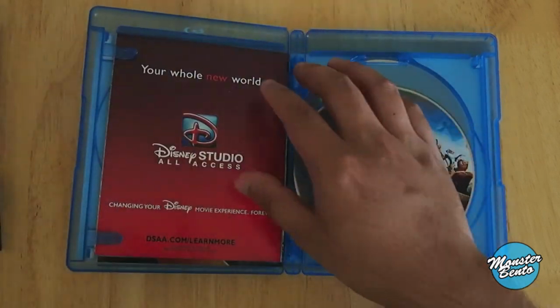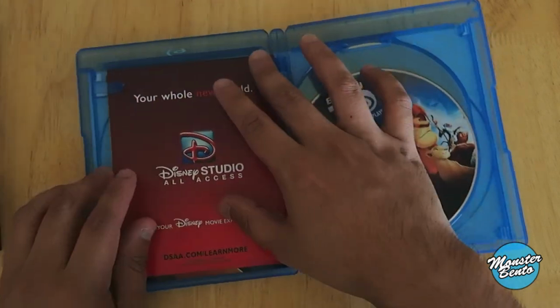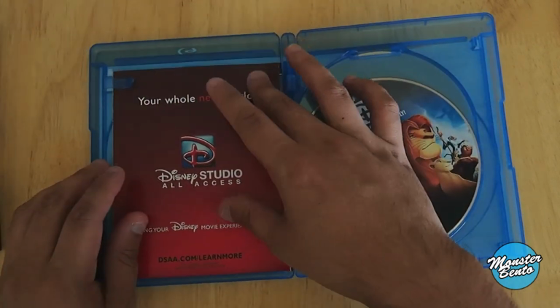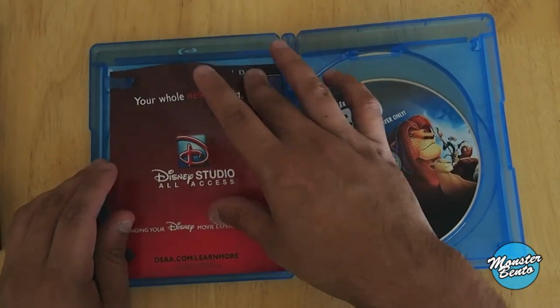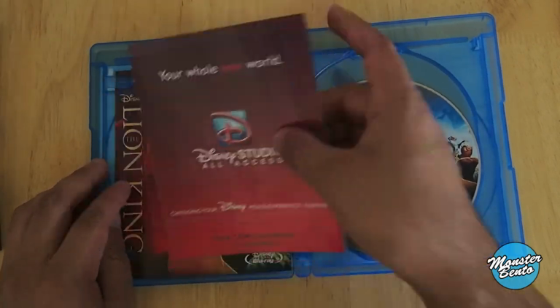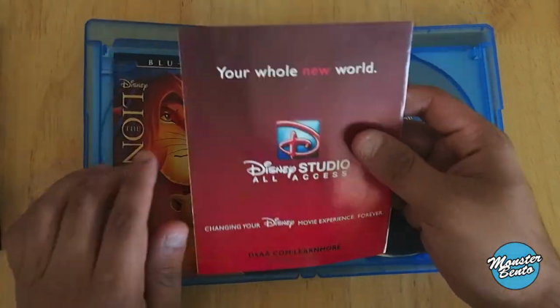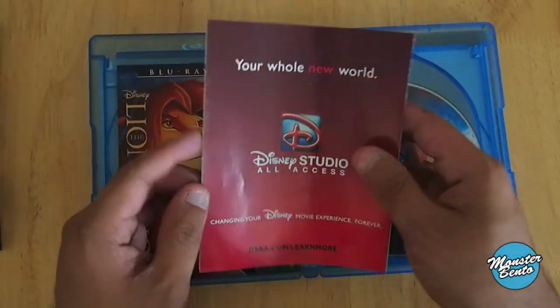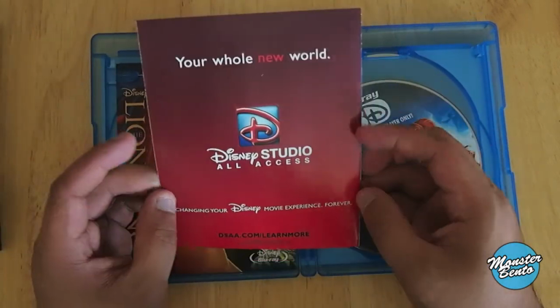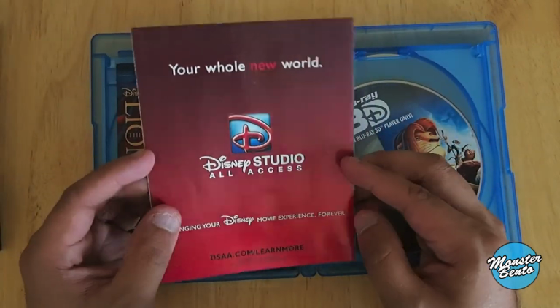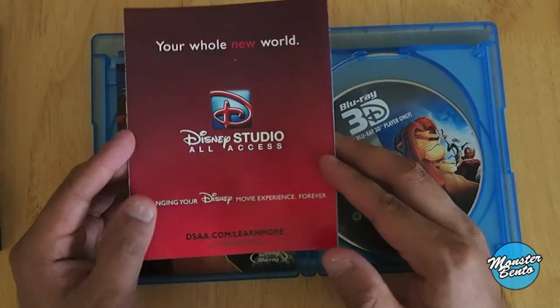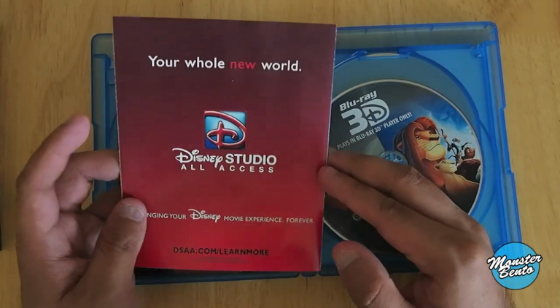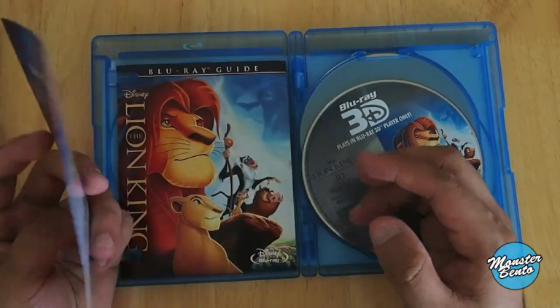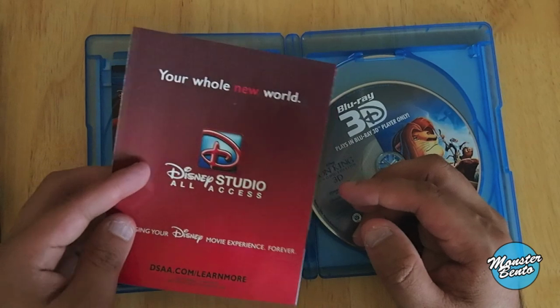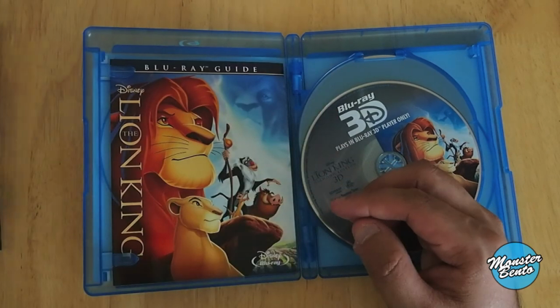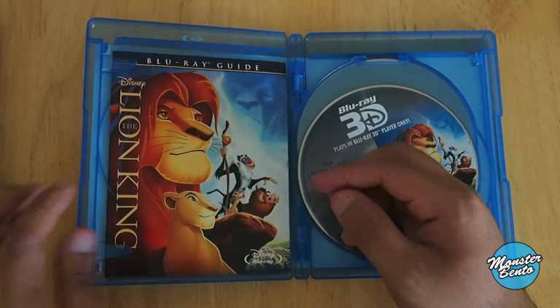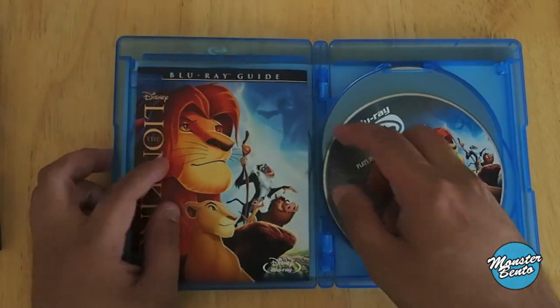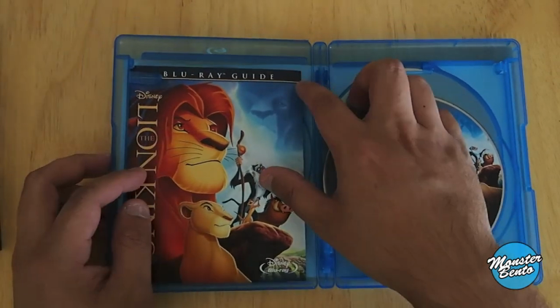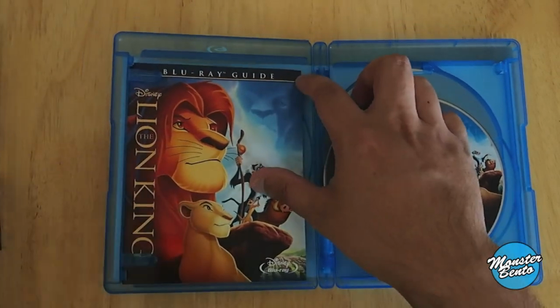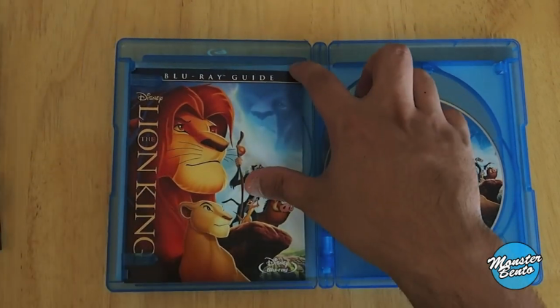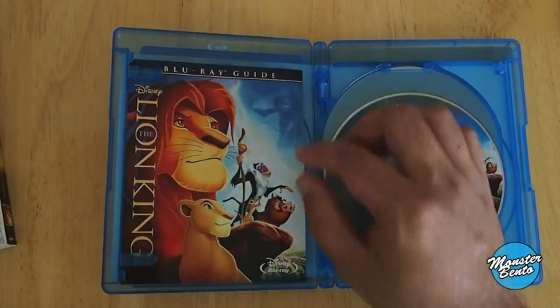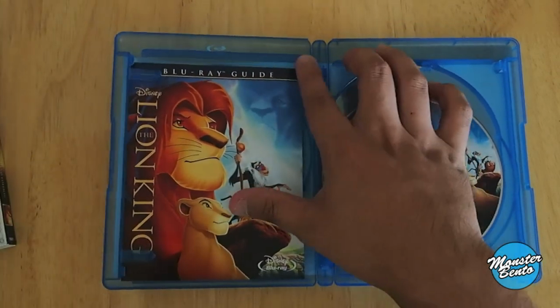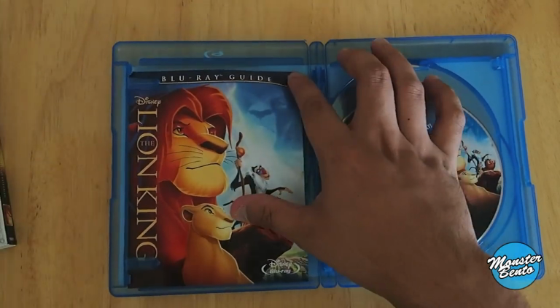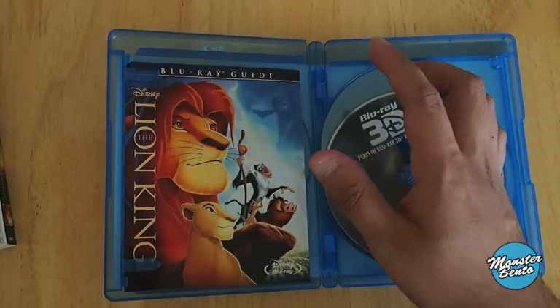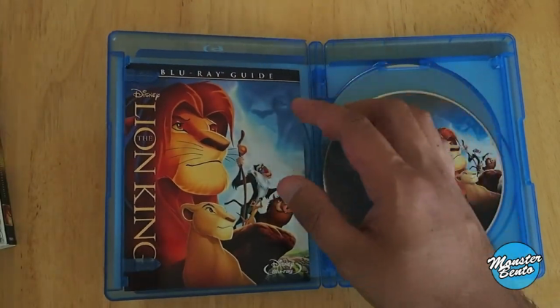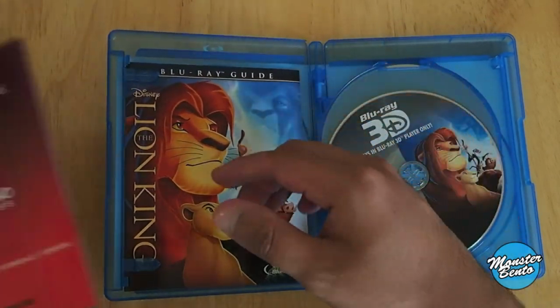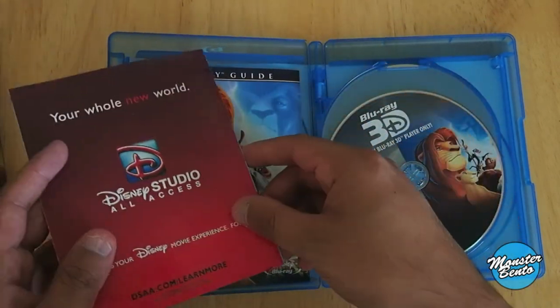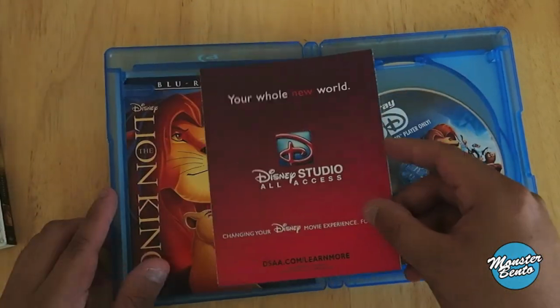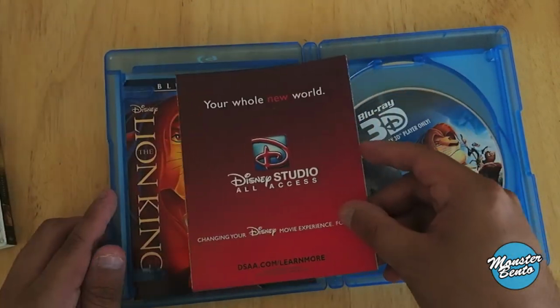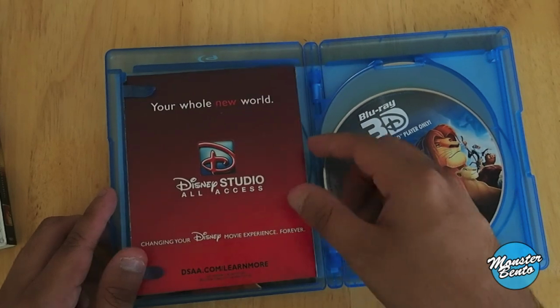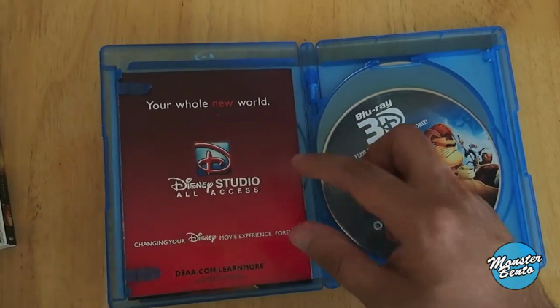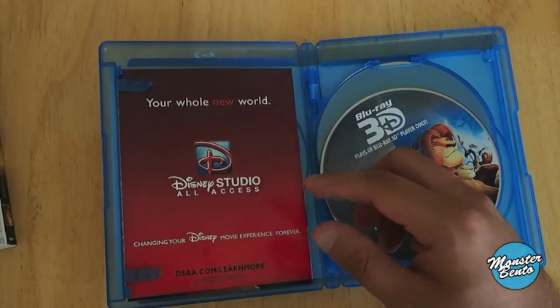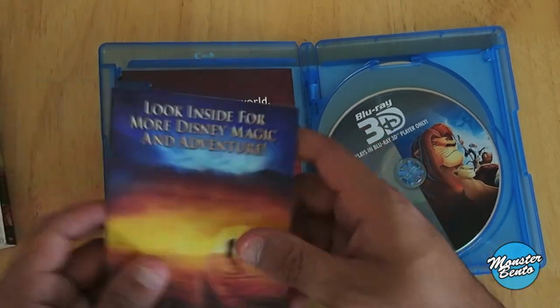And this is the back of the Disney Movie Rewards code paper slip. And right here is the Blu-ray guide, in case you're wondering how to go about using your Blu-ray disc.